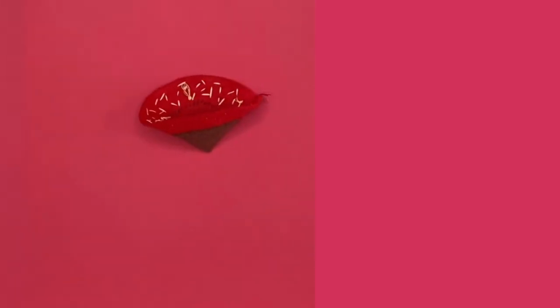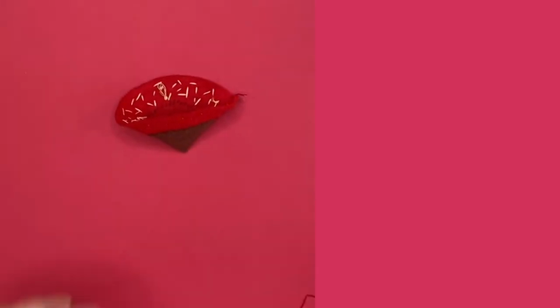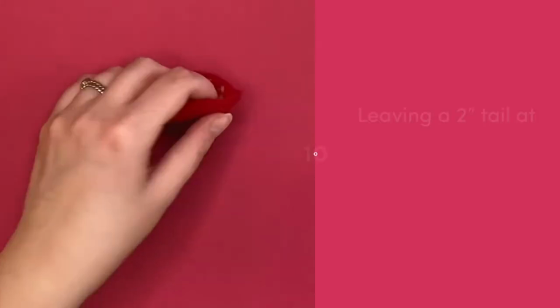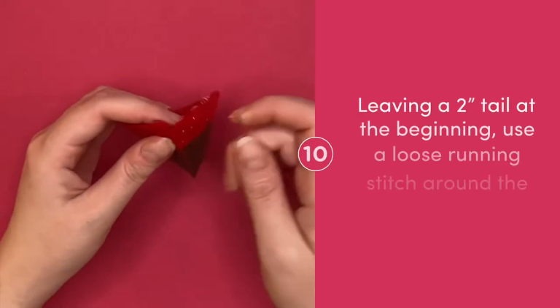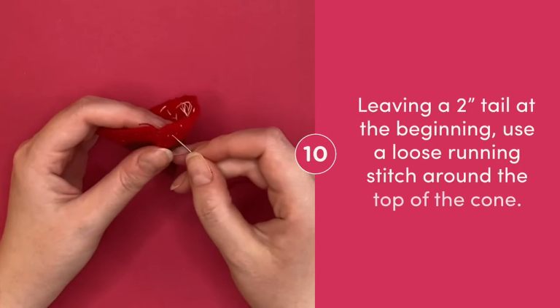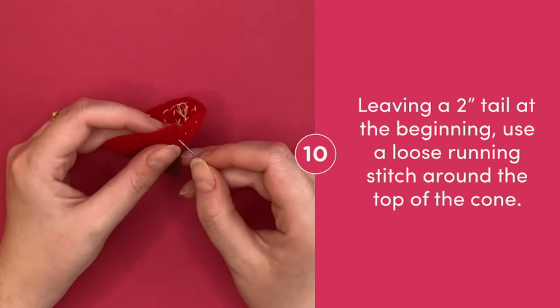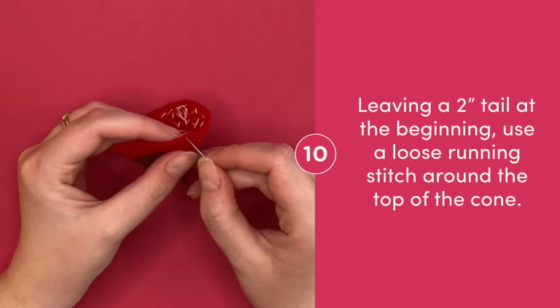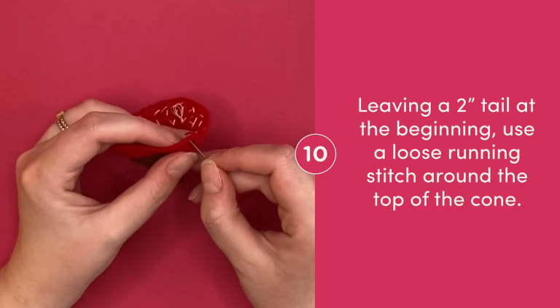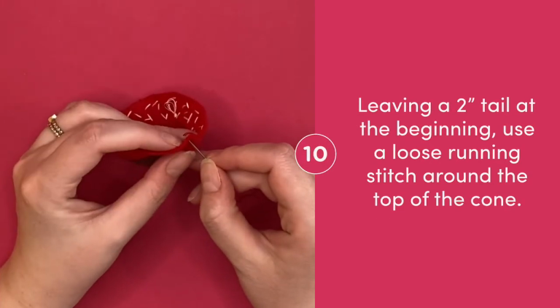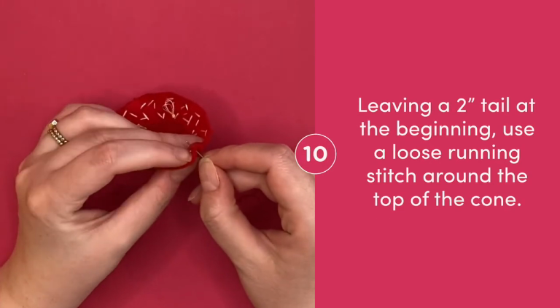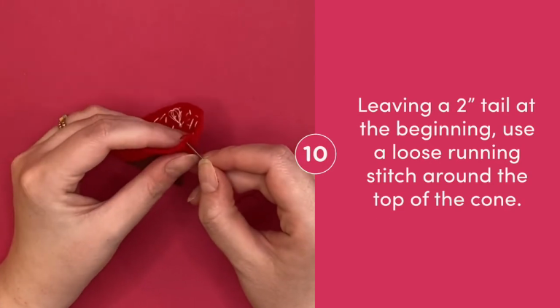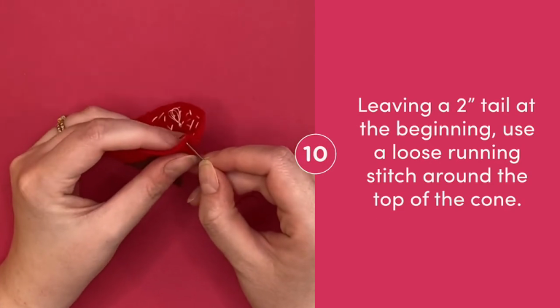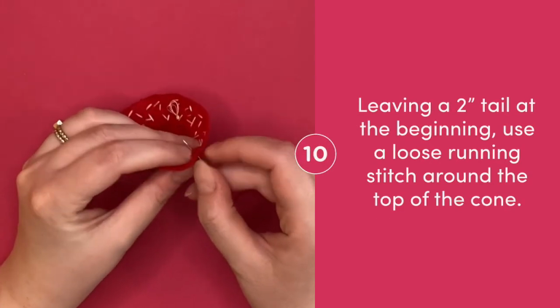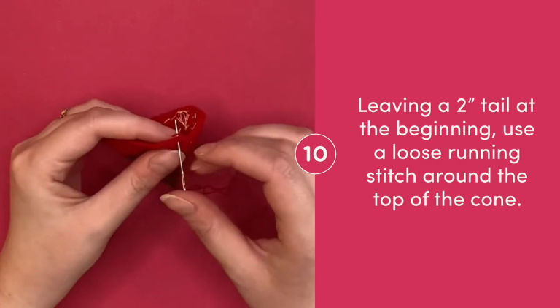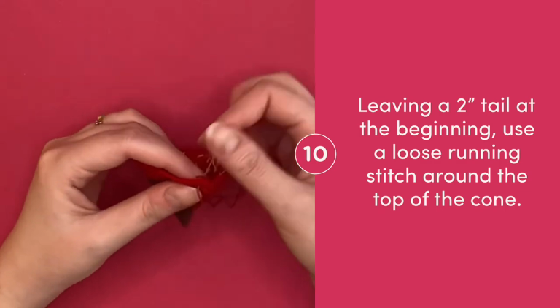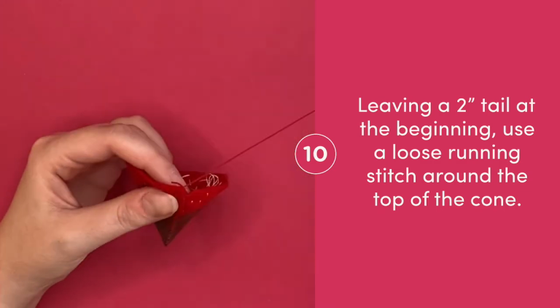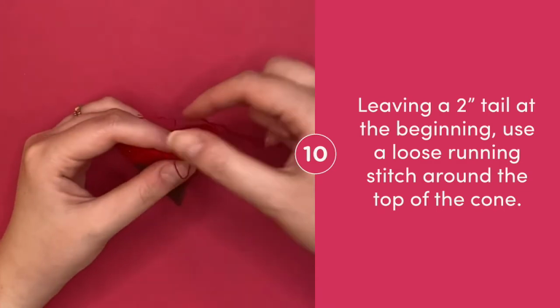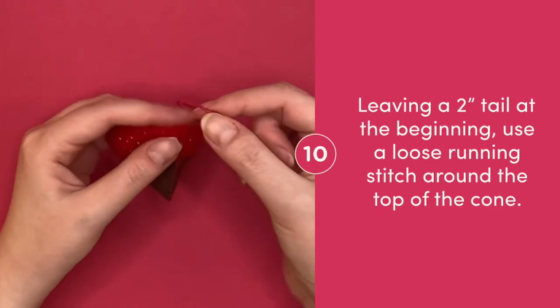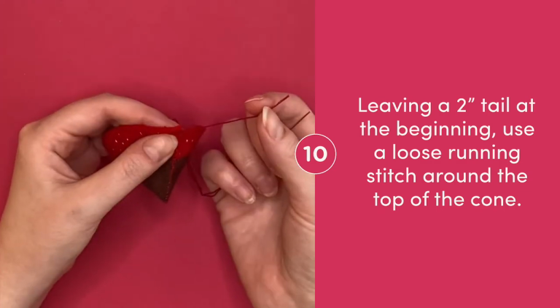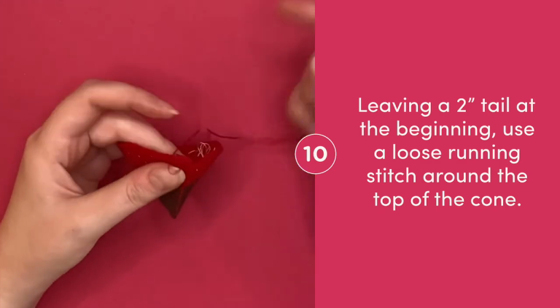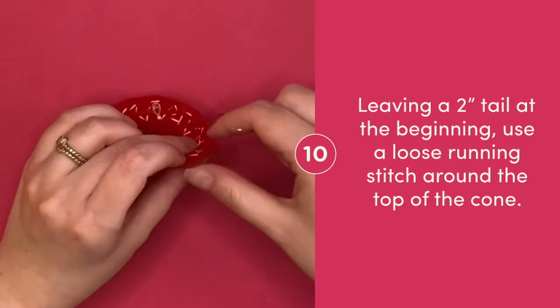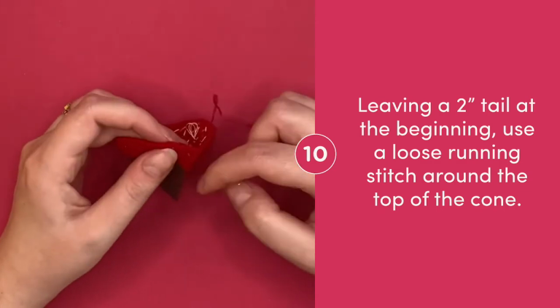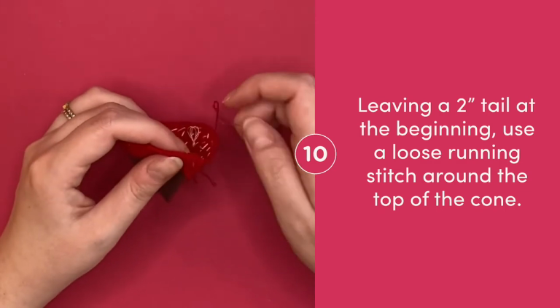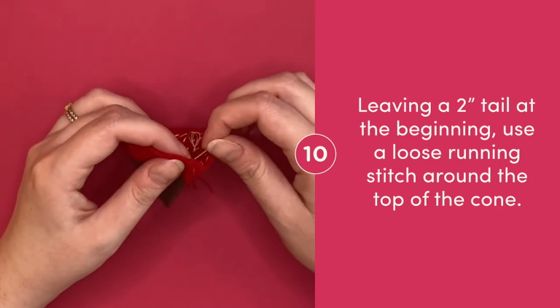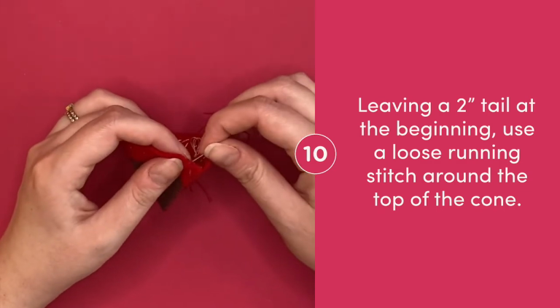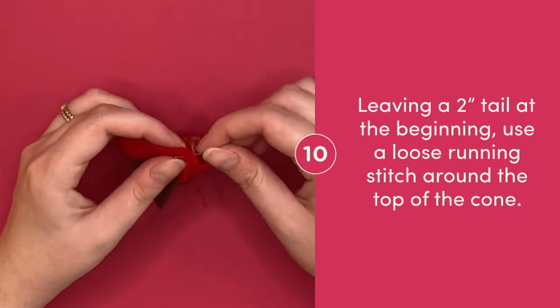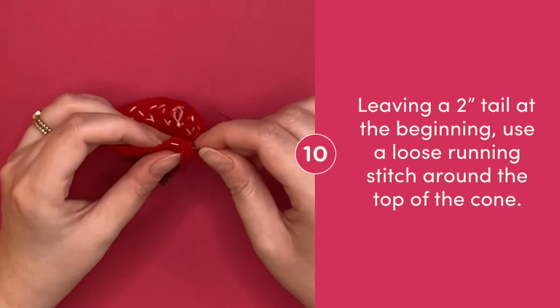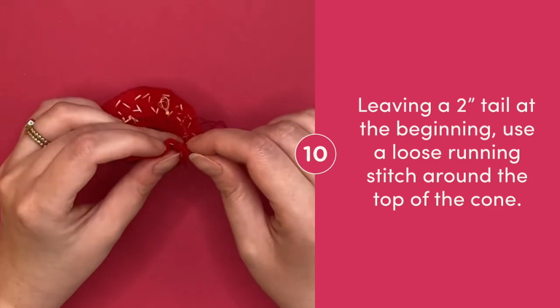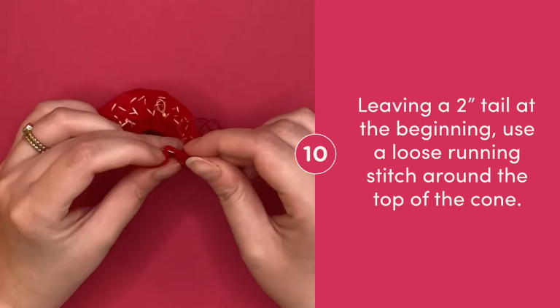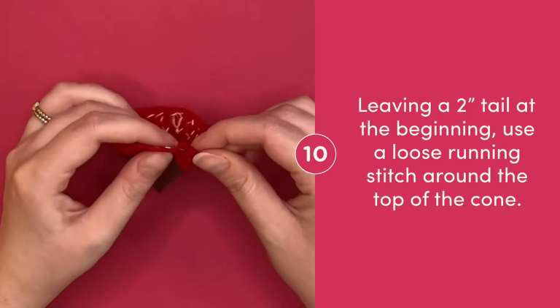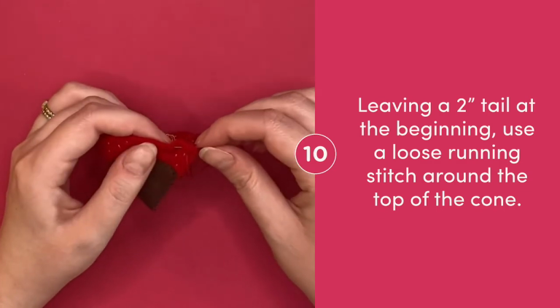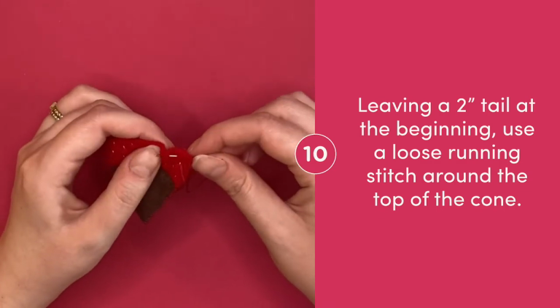Leaving about a 2 inch tail at the beginning, use a loose running stitch all the way around the top of your cone shape.